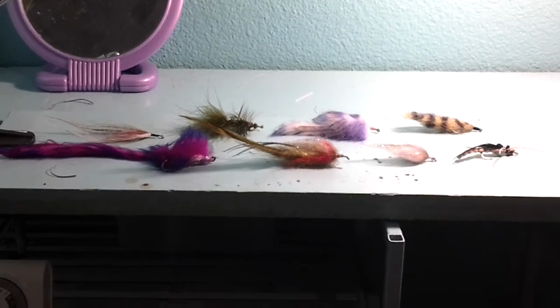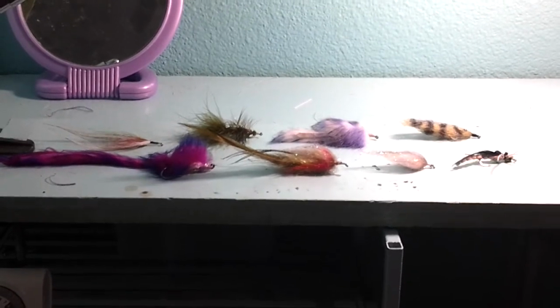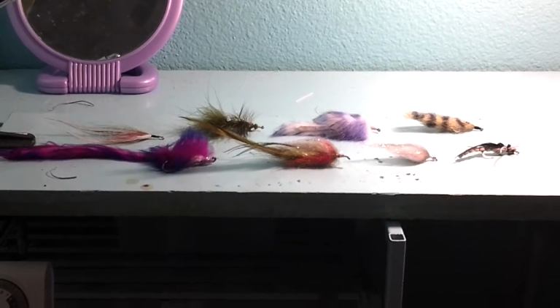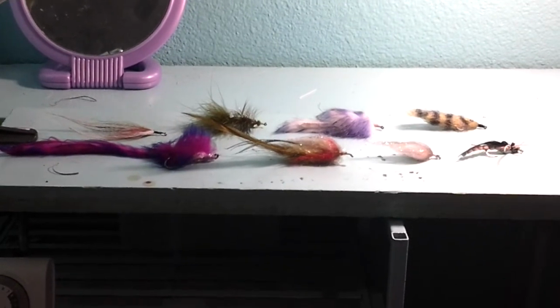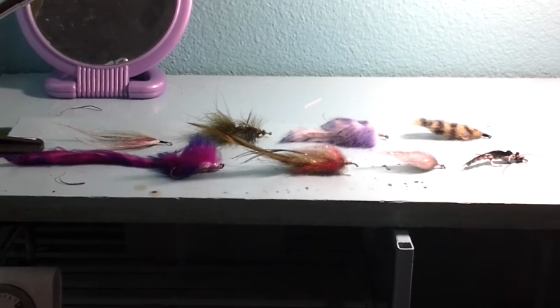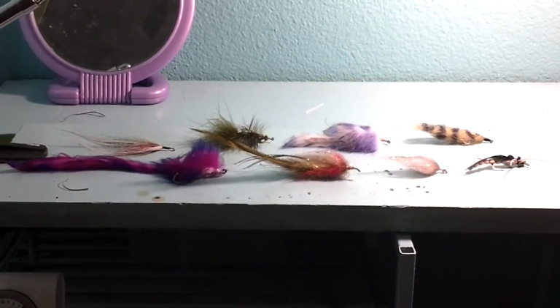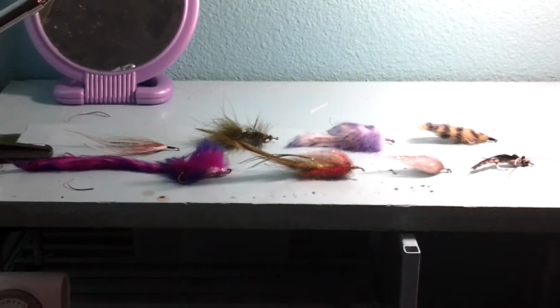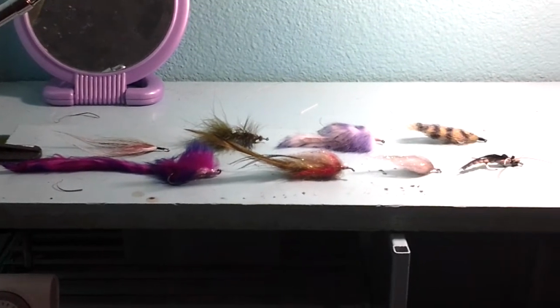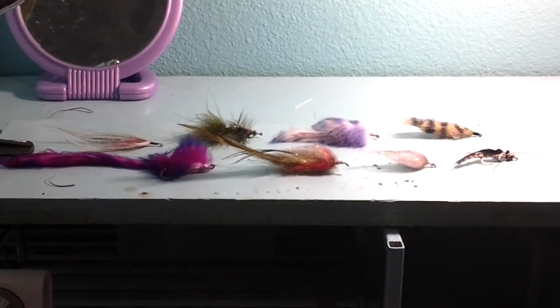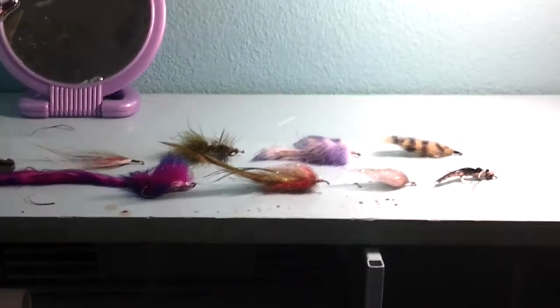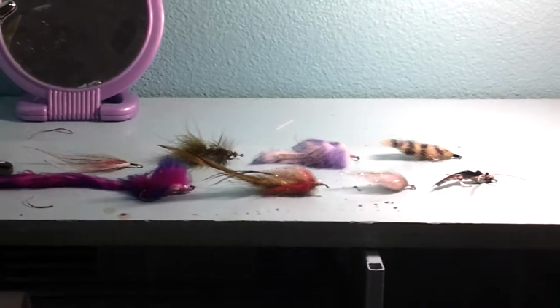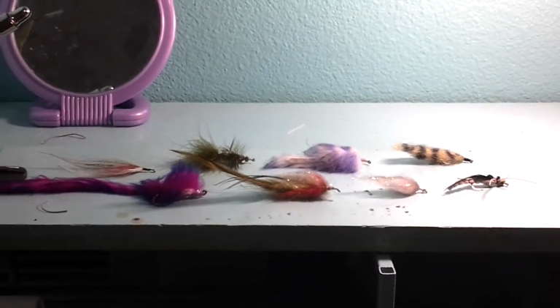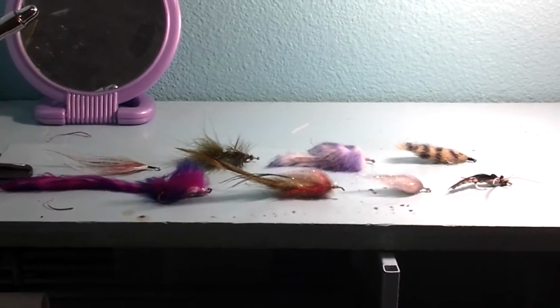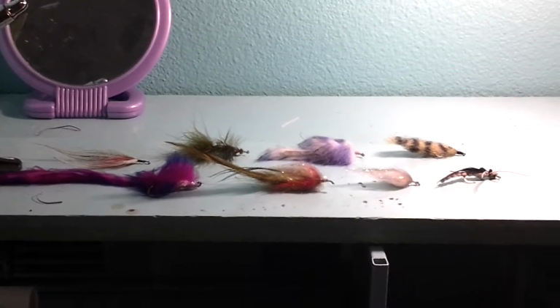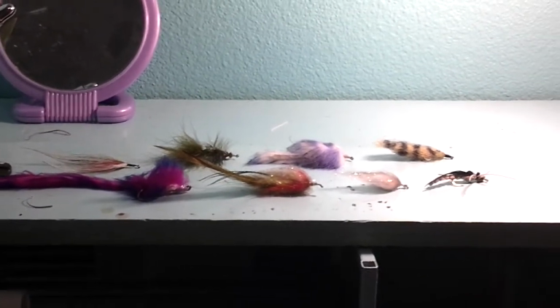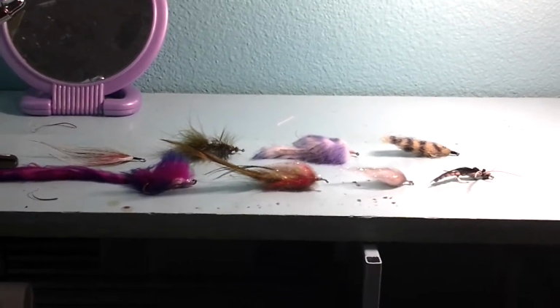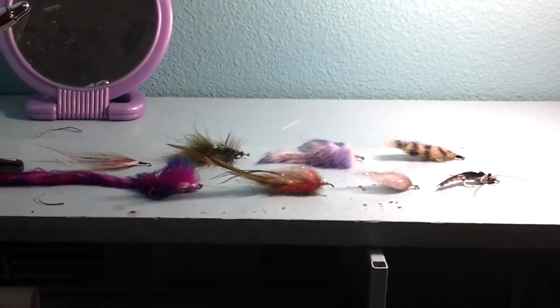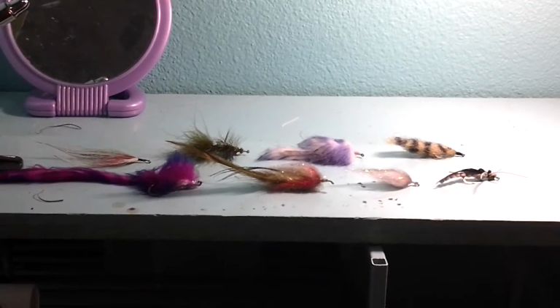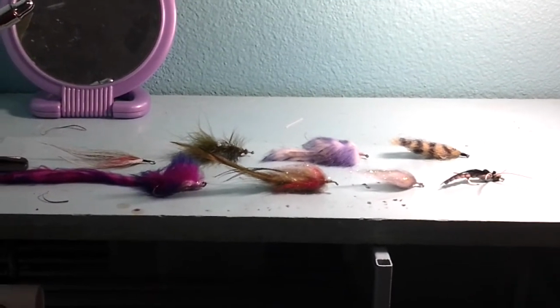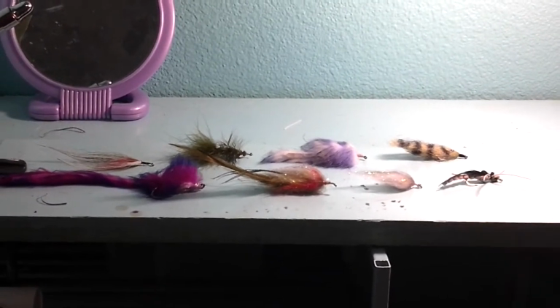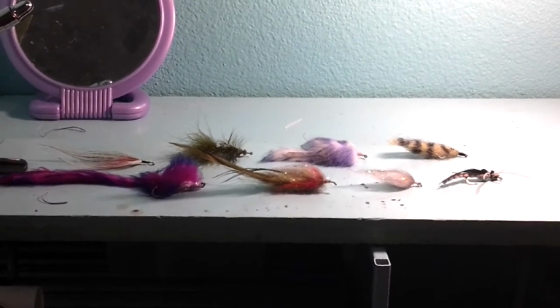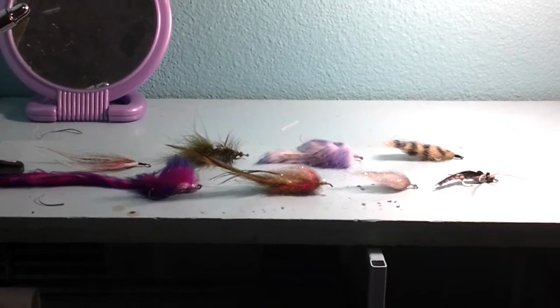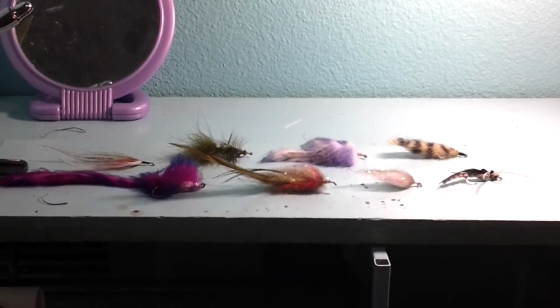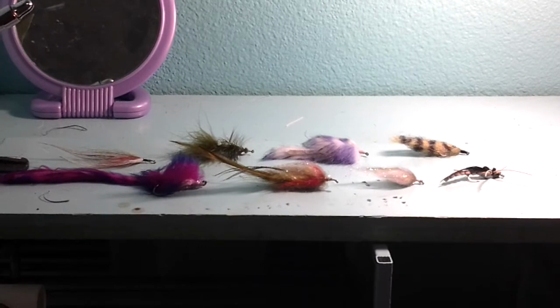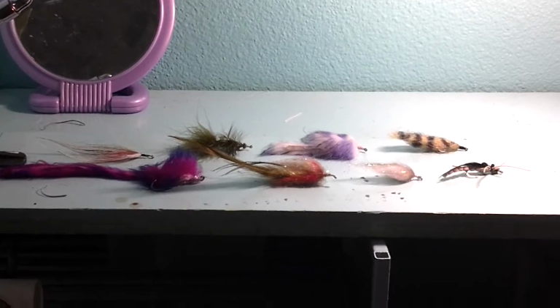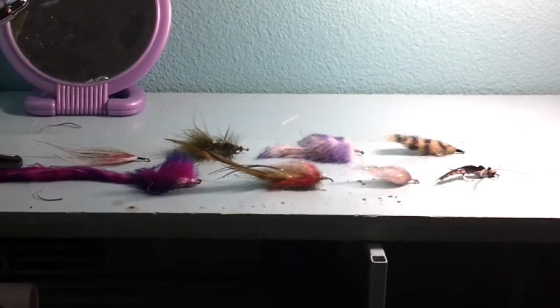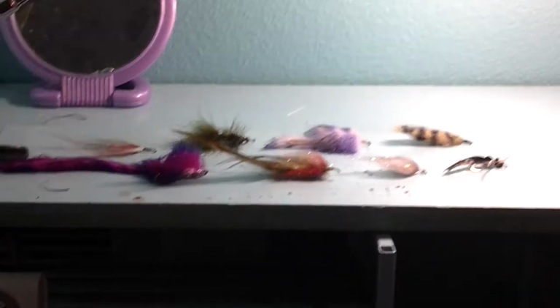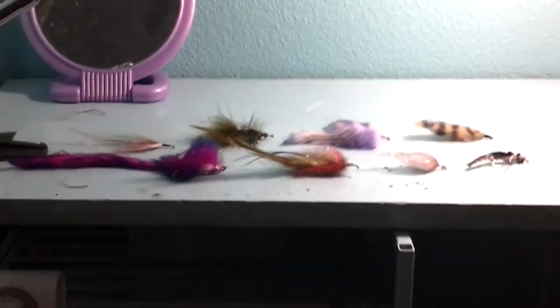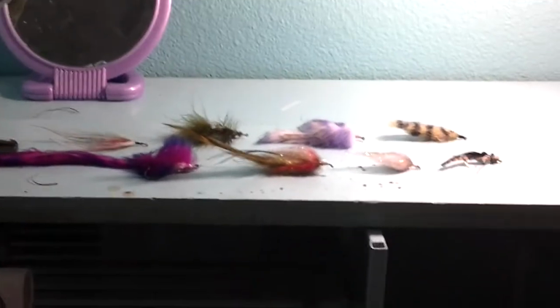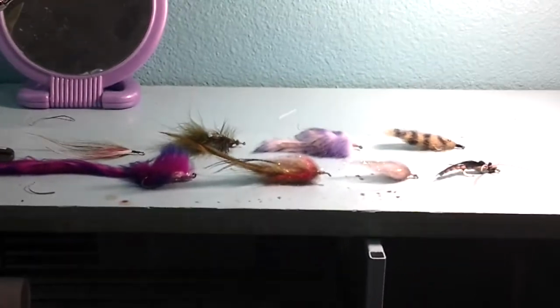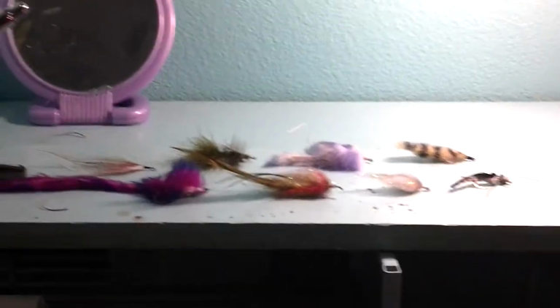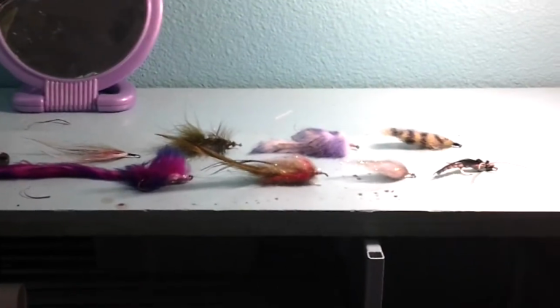Hello, it's Ashlyn again. I'm sorry I haven't made any videos lately, but this is a video about my favorite eight bass flies. So let's get started.